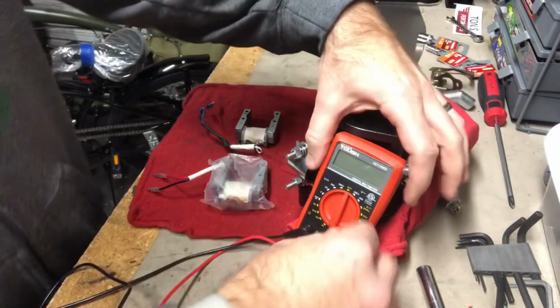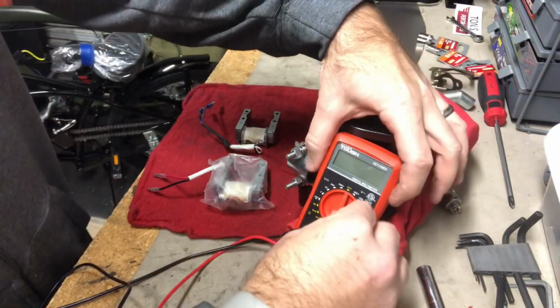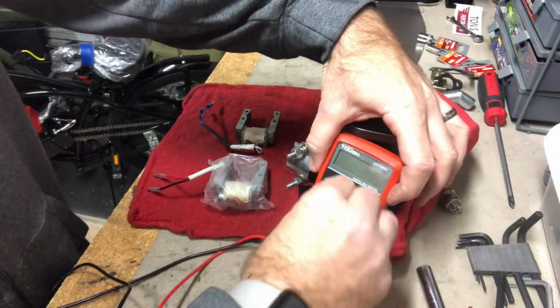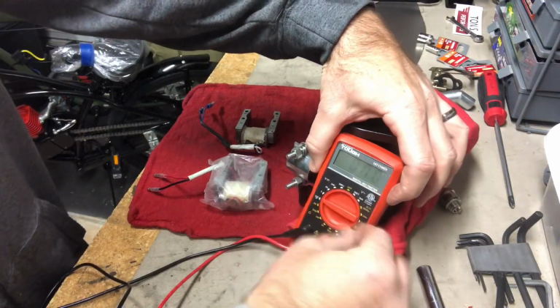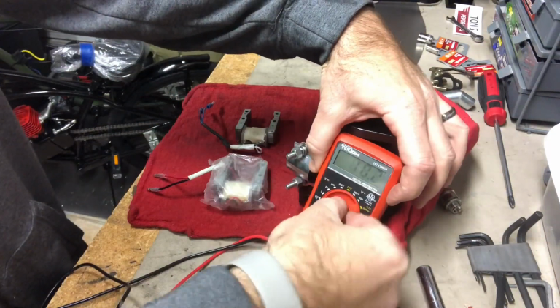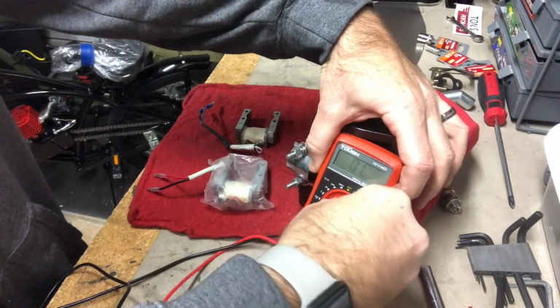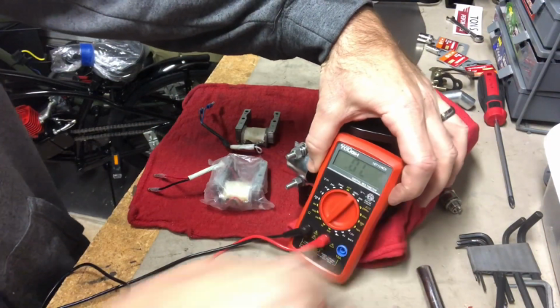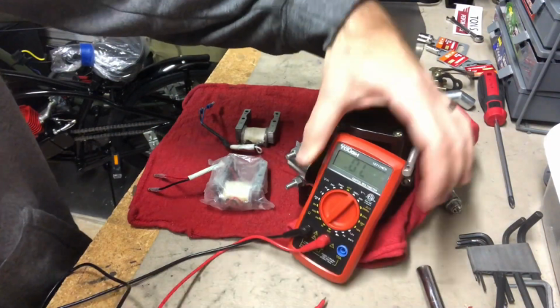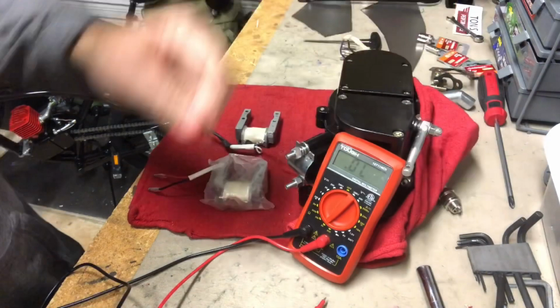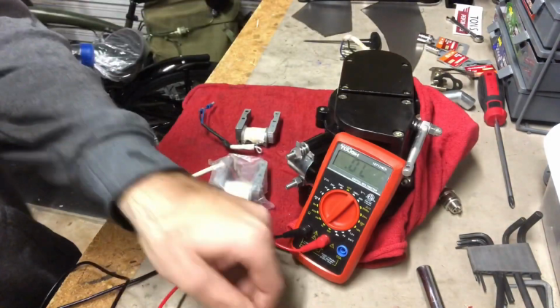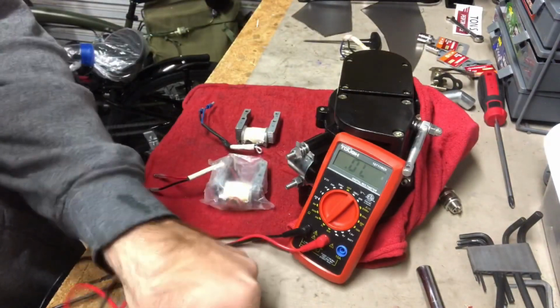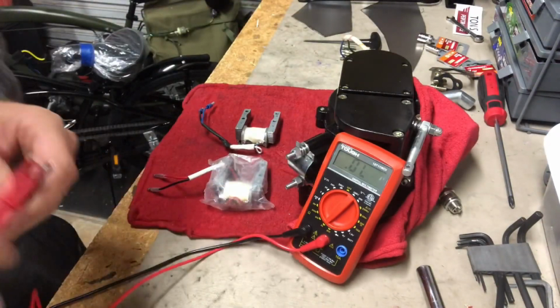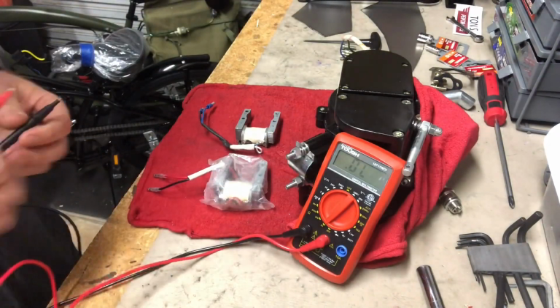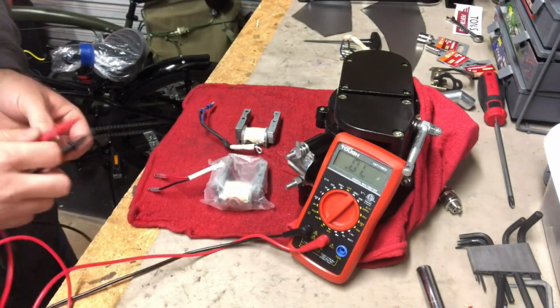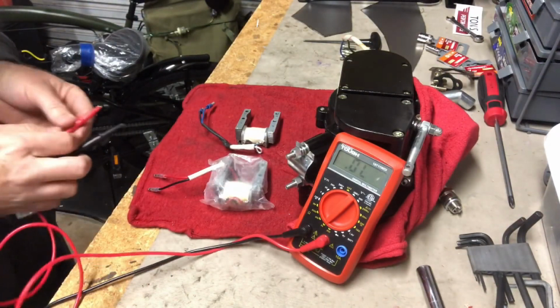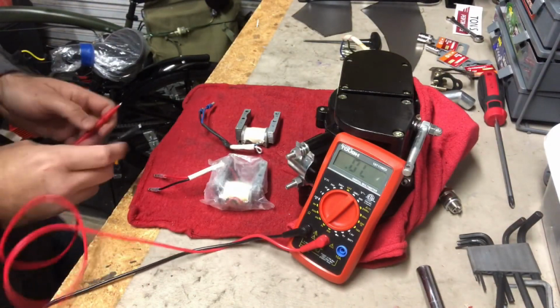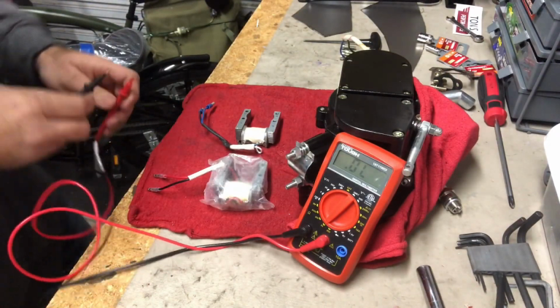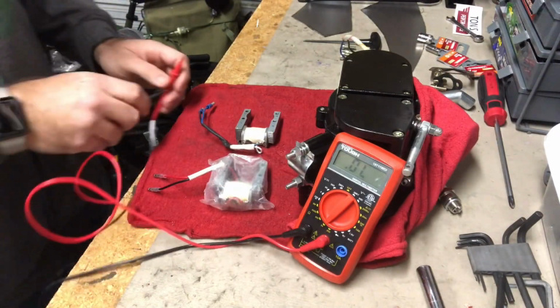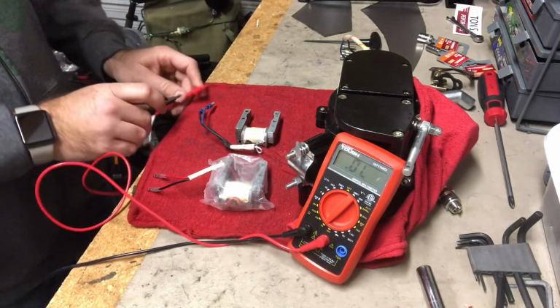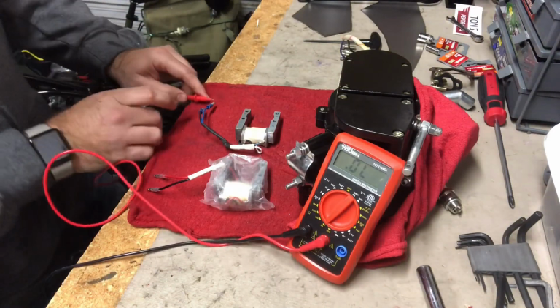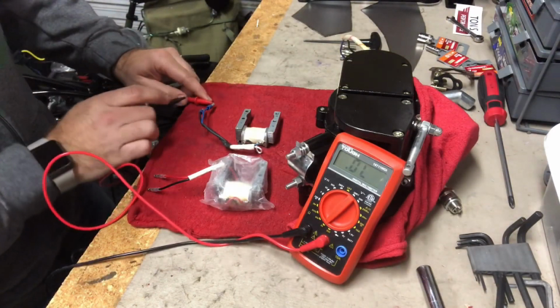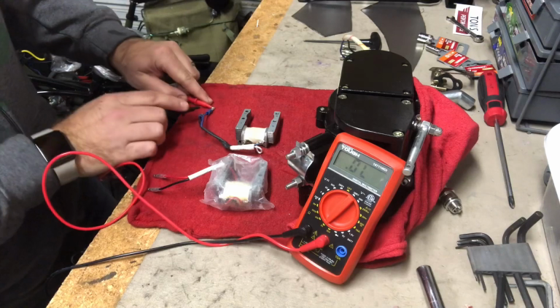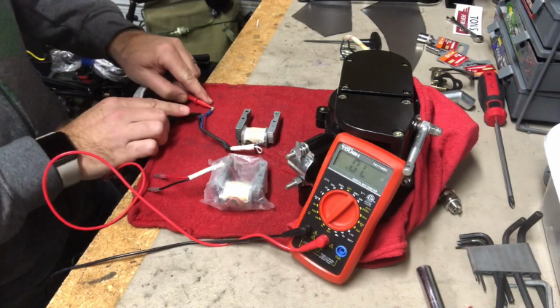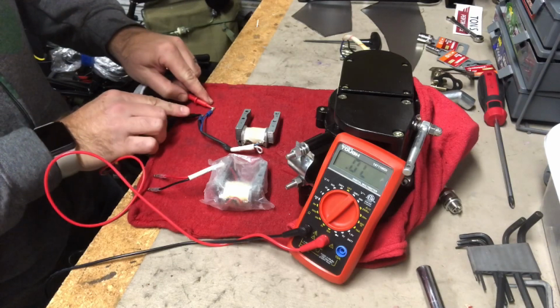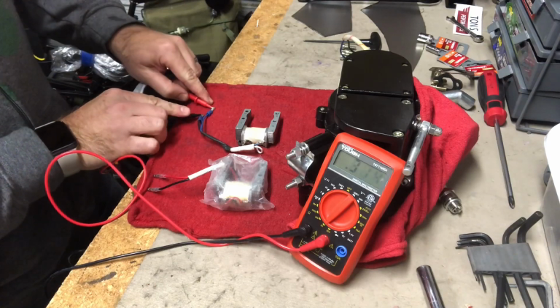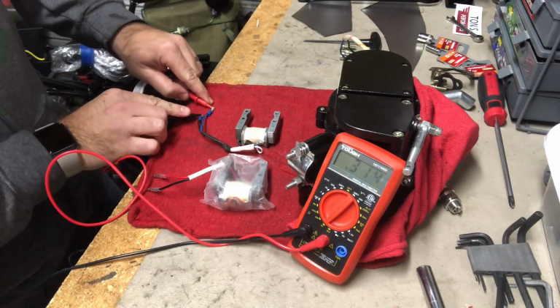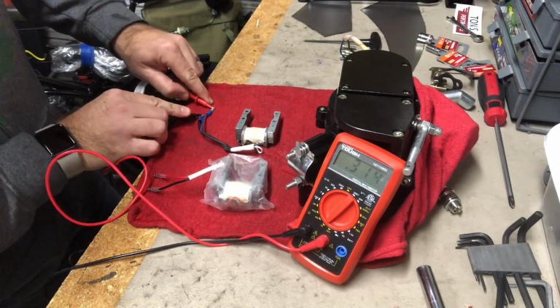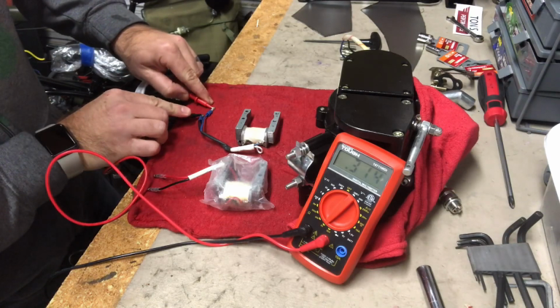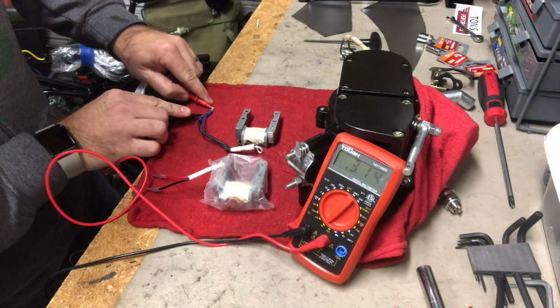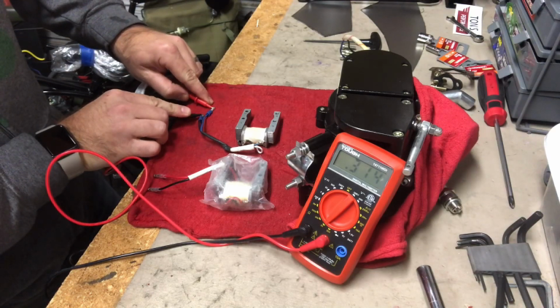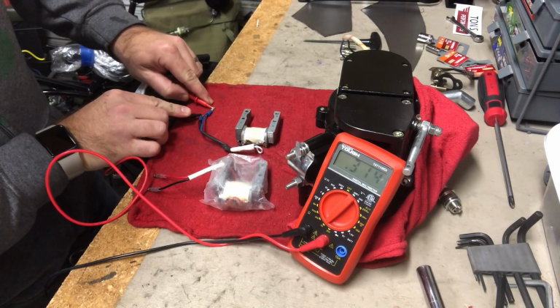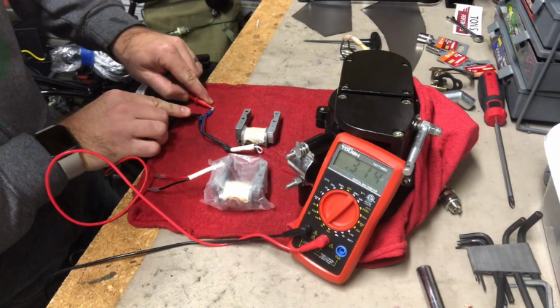Let's go ahead and turn this to 2k ohms. Testing out the stock magneto first — we have a reading of 0.314.